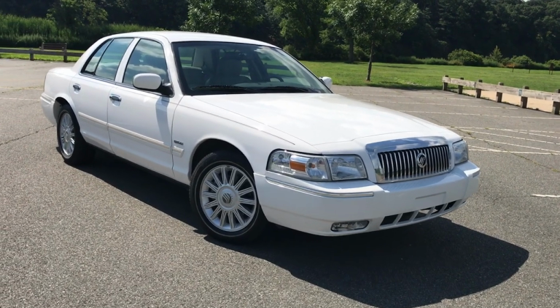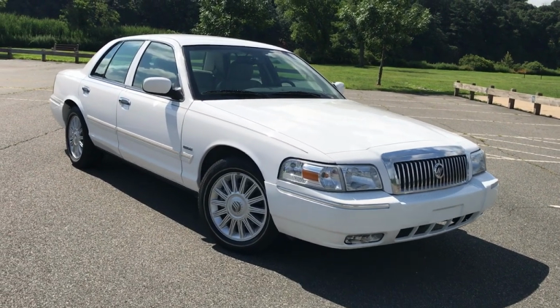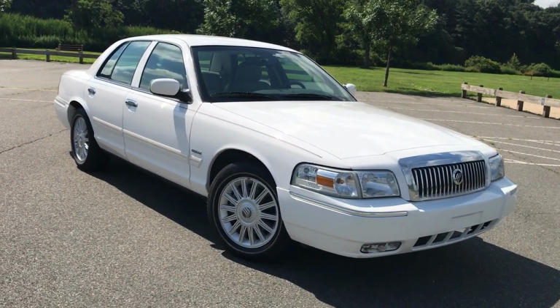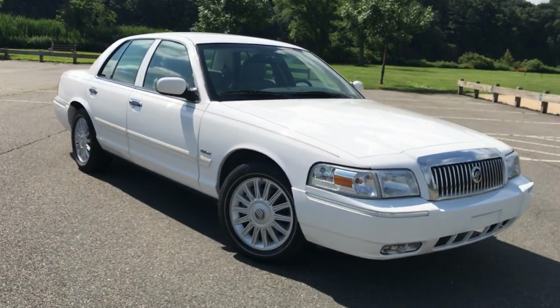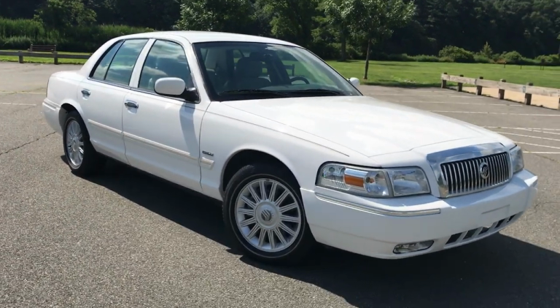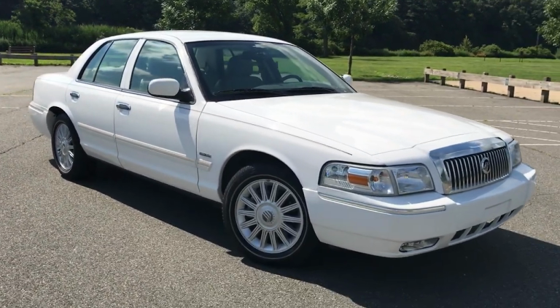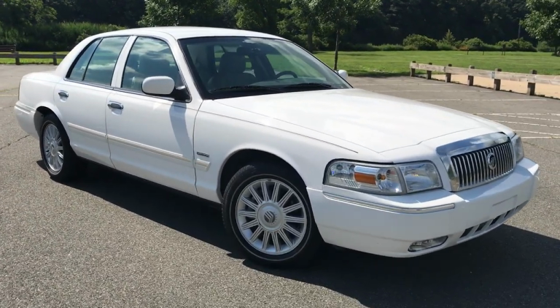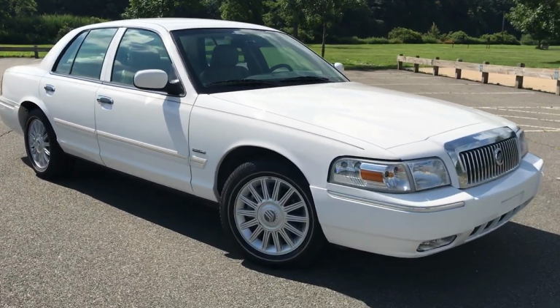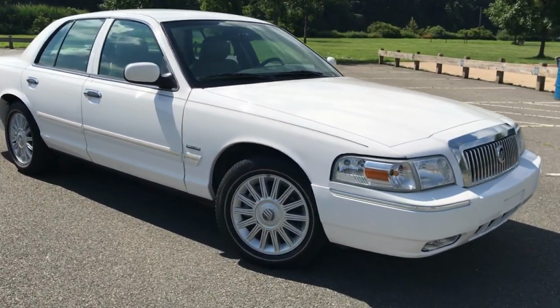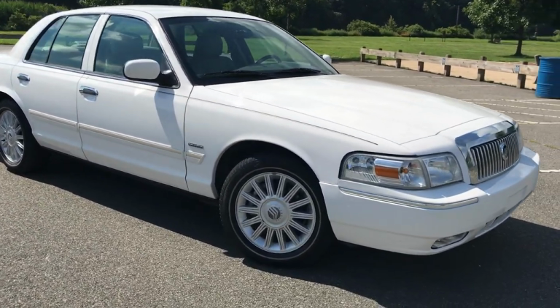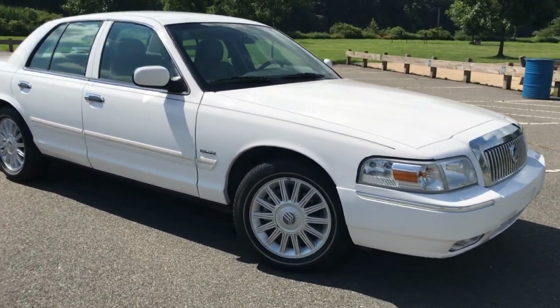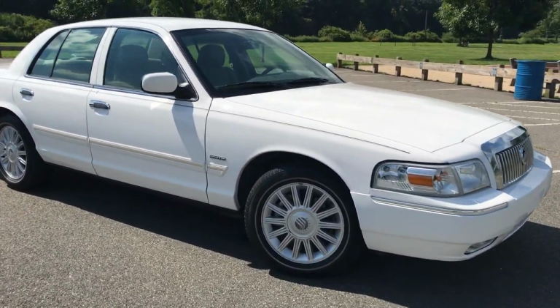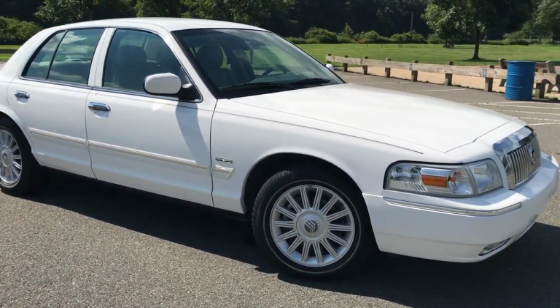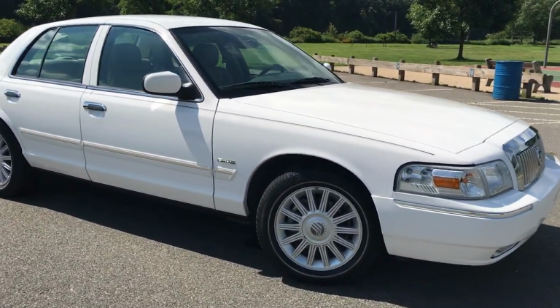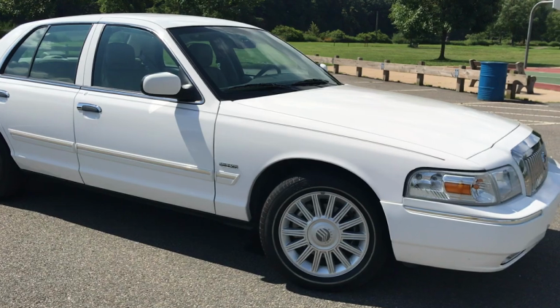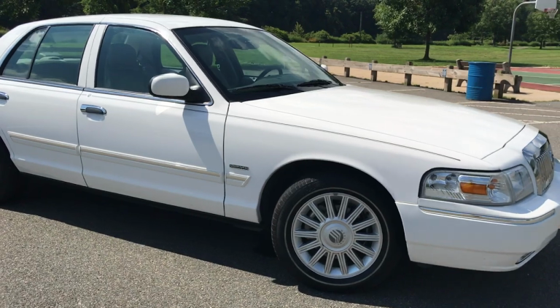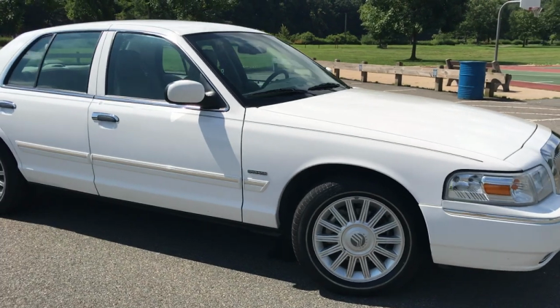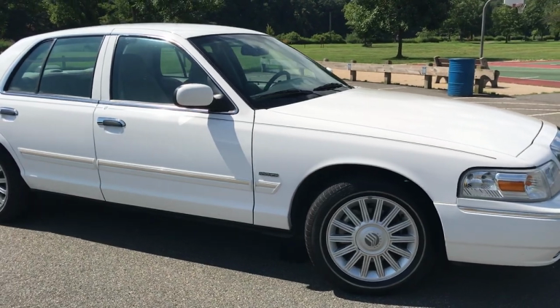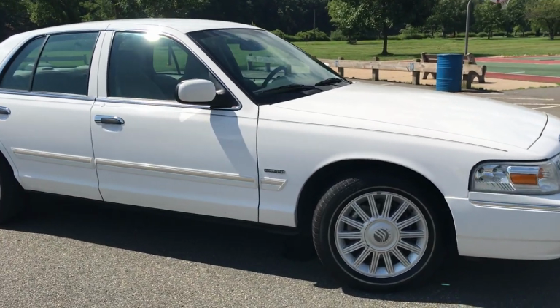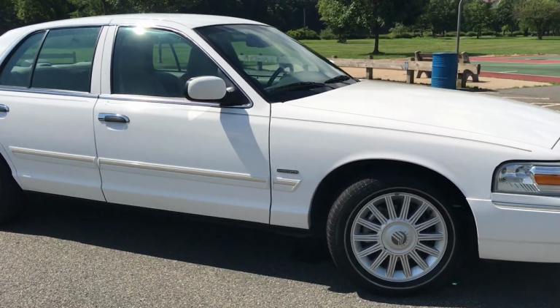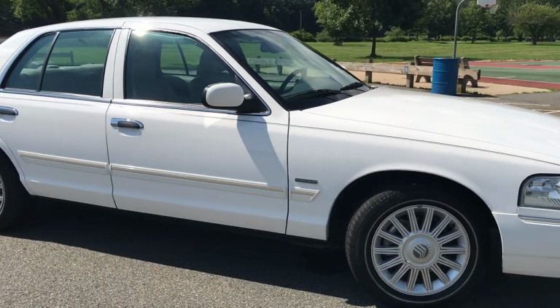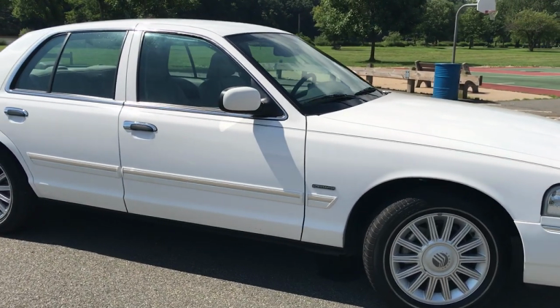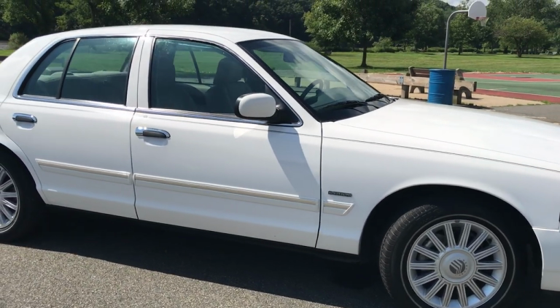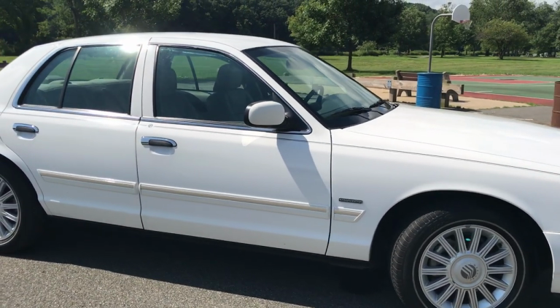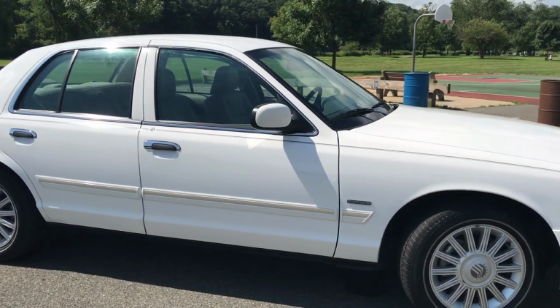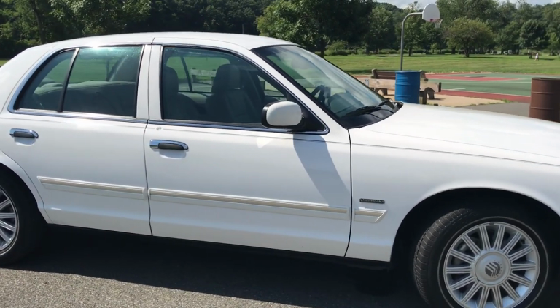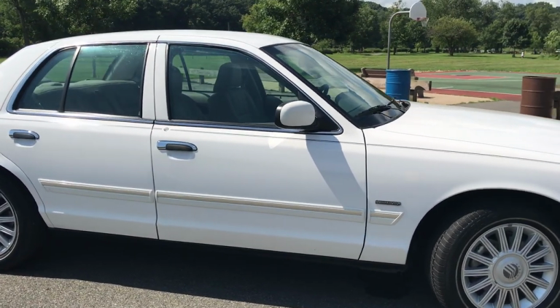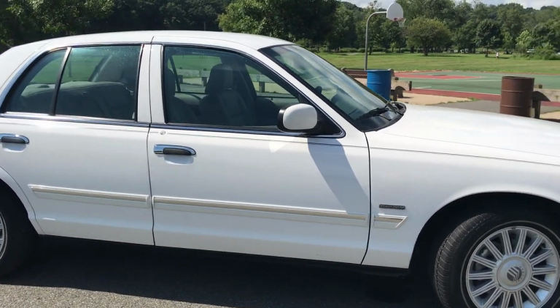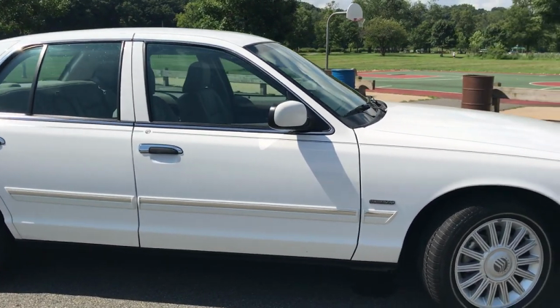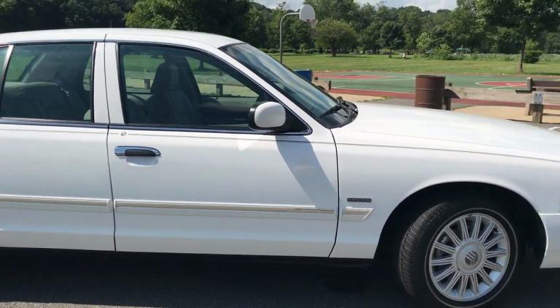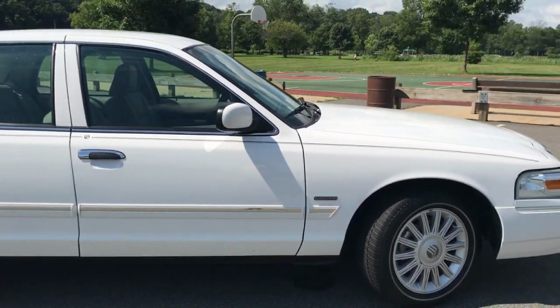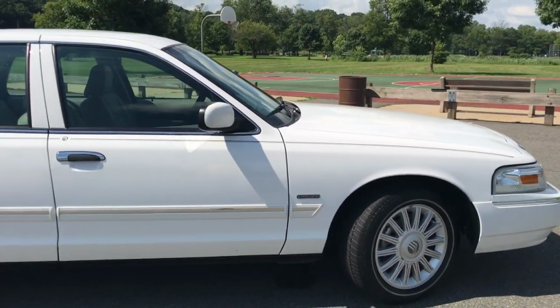Welcome to Salad Auto Sales. Now let's take a look at this 2010 Grim Marquee LS Ultimate Edition with only 26,000 miles on it.